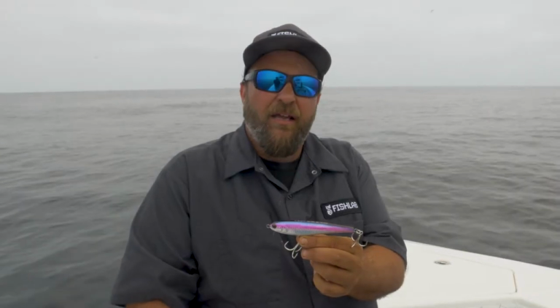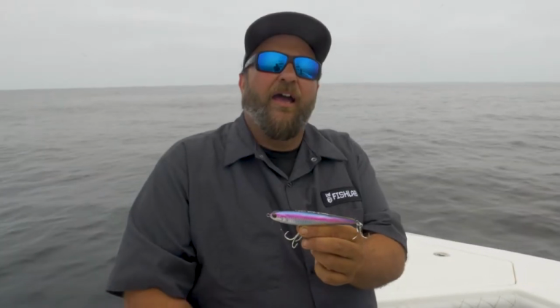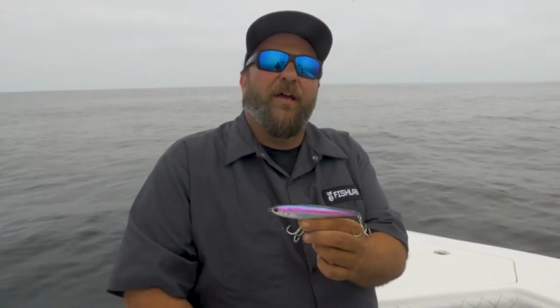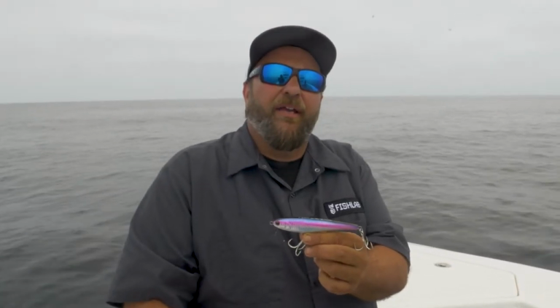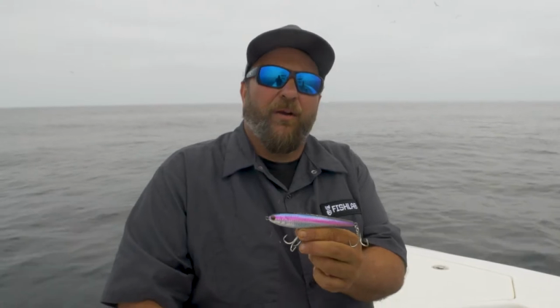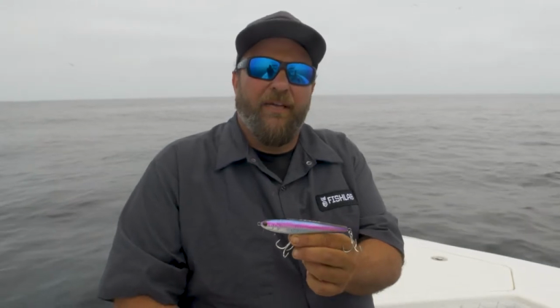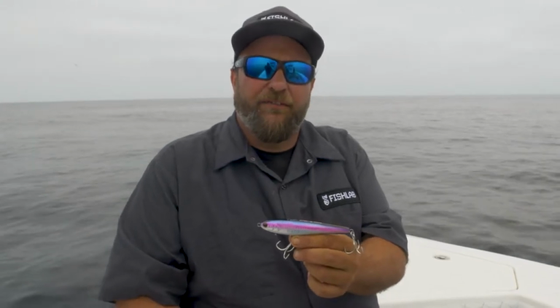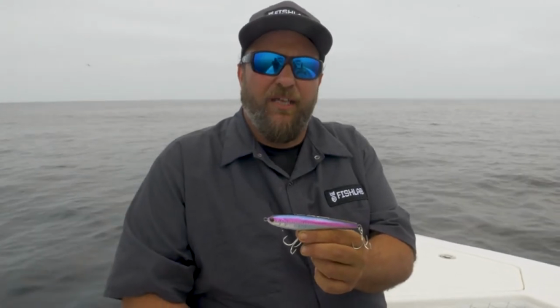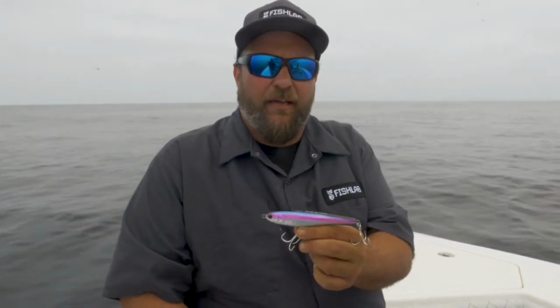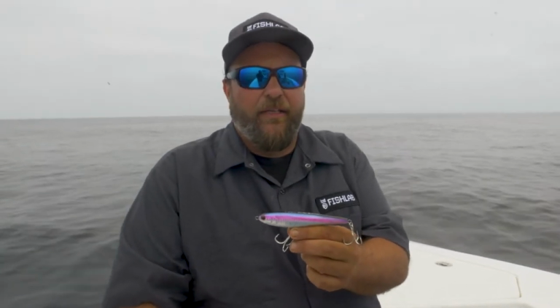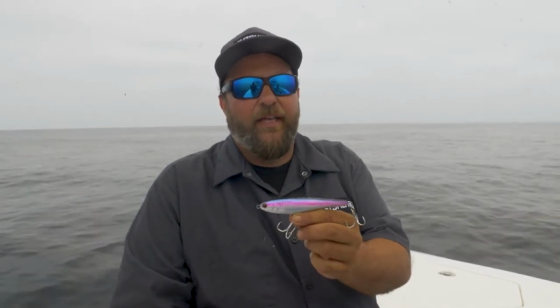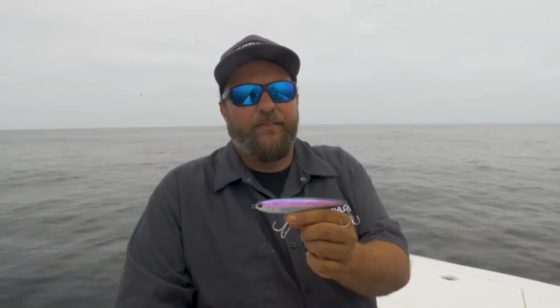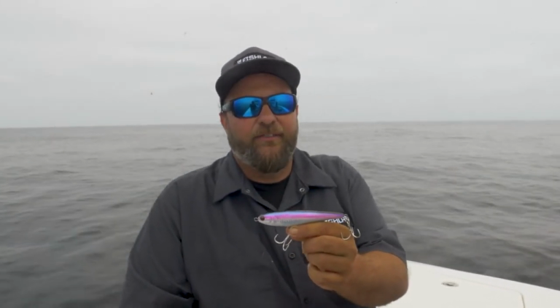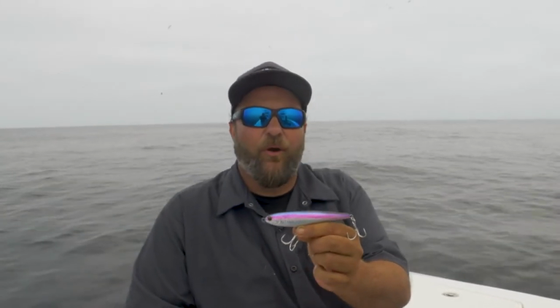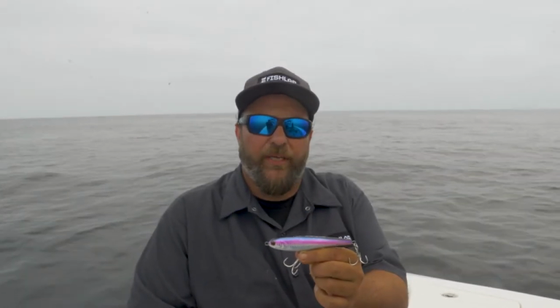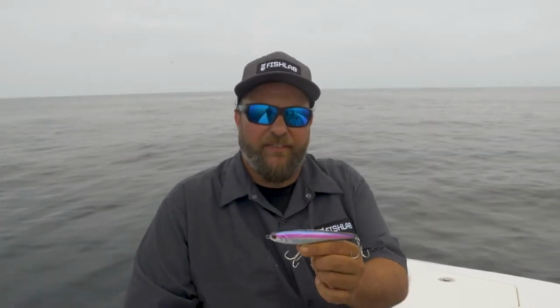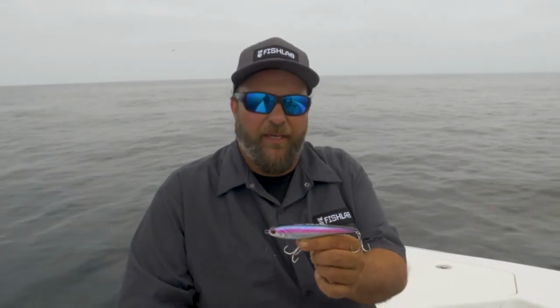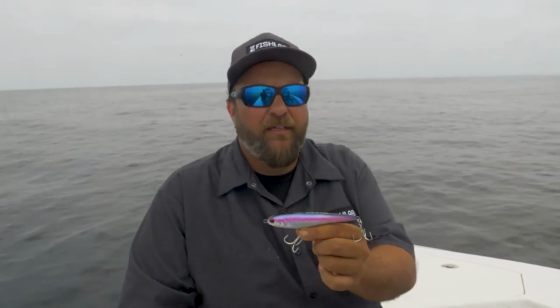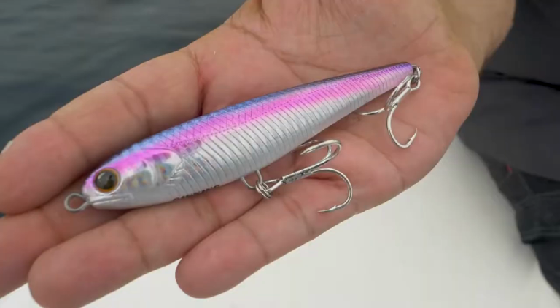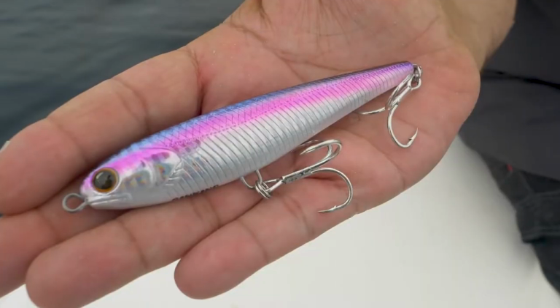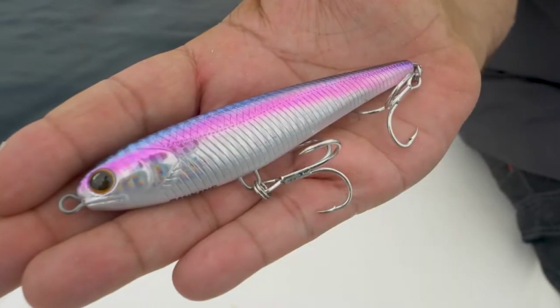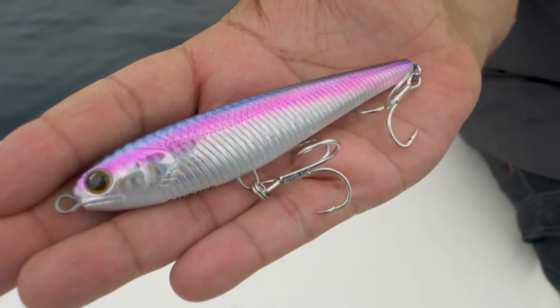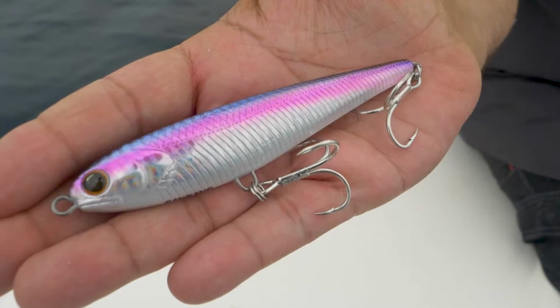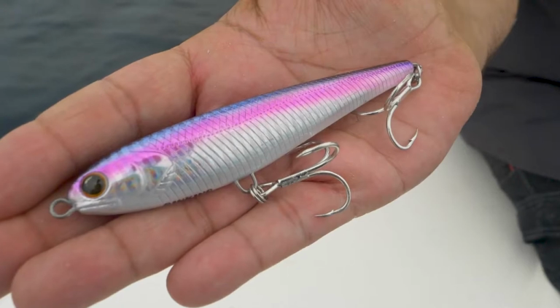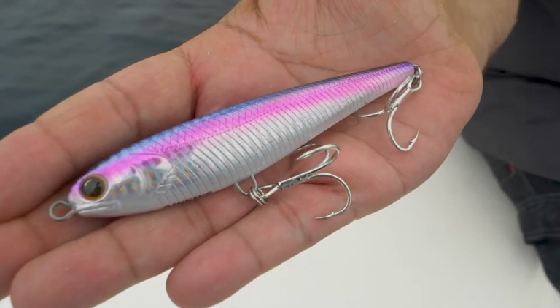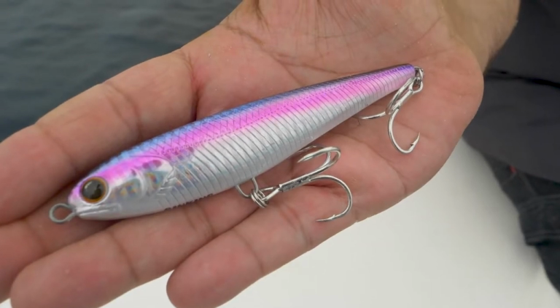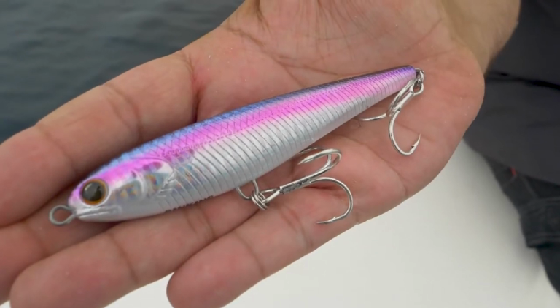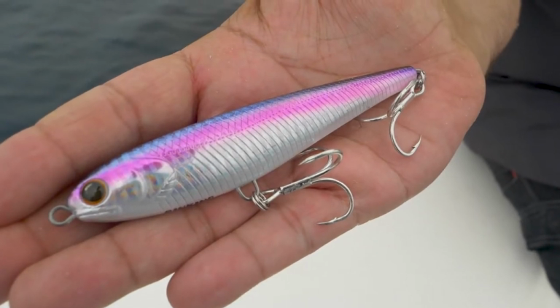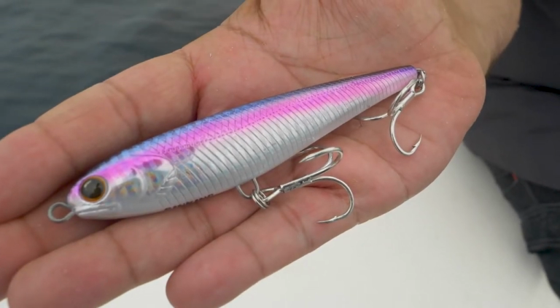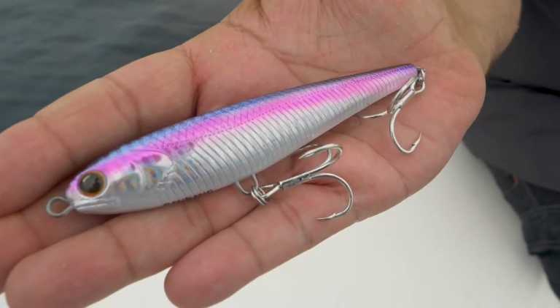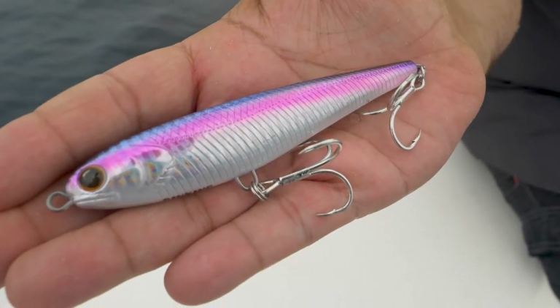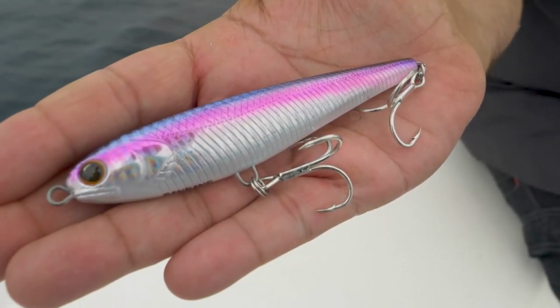Hi, I'm Mike Bennett, product manager at FishLab Tackle, and I'd like to introduce you to our Wing Stick Bait. This is a perfect stick bait when those big fish are keyed in on smaller sized bait.